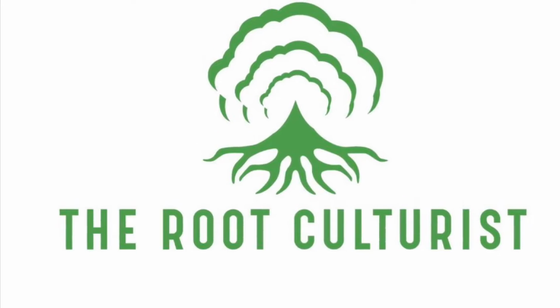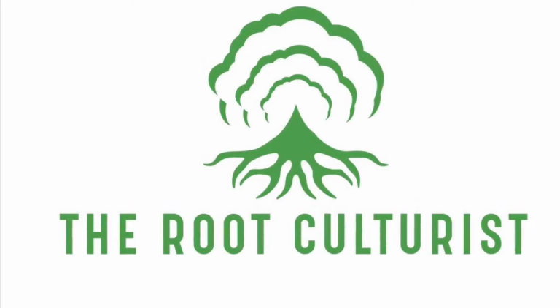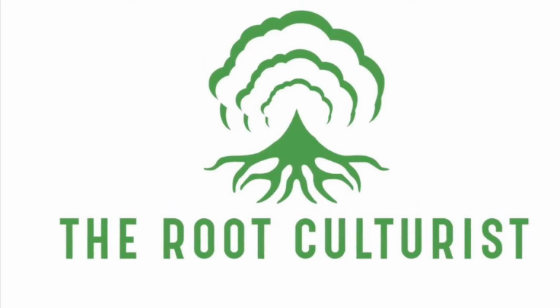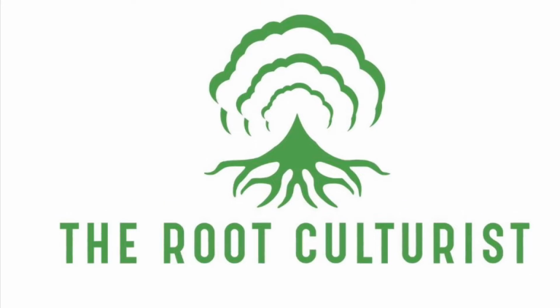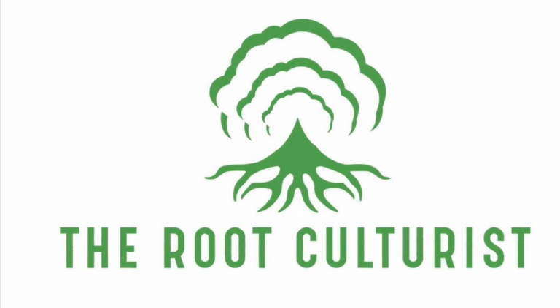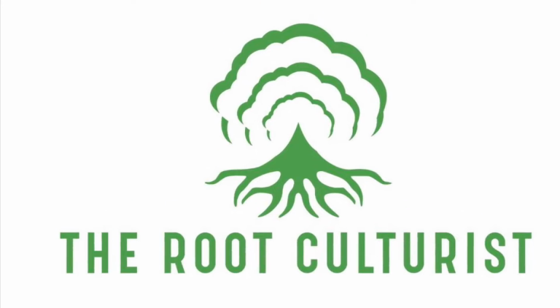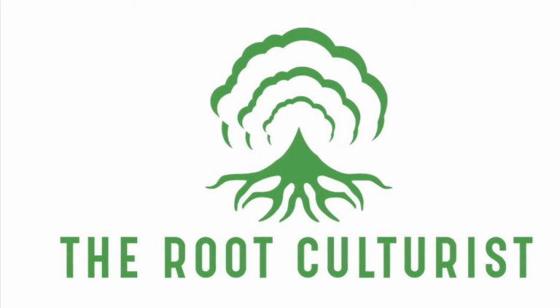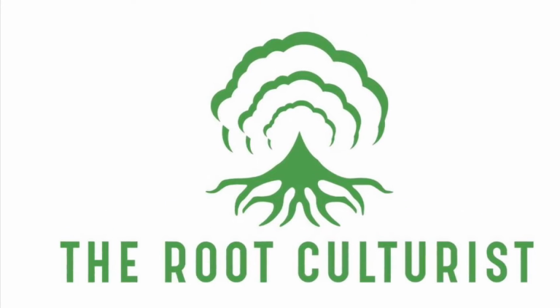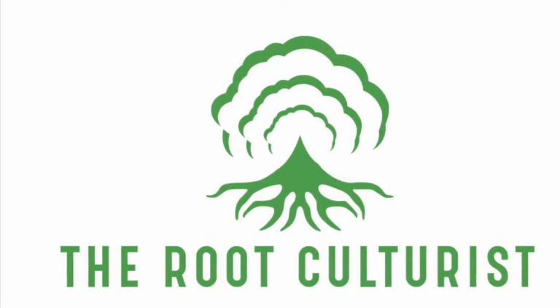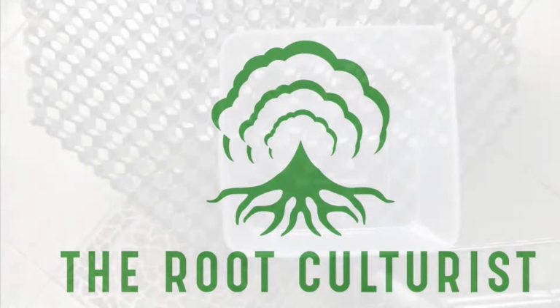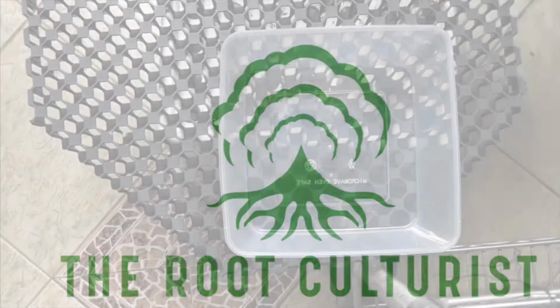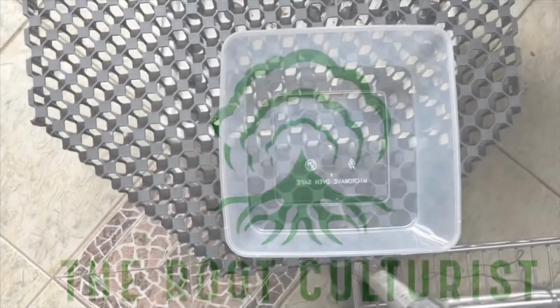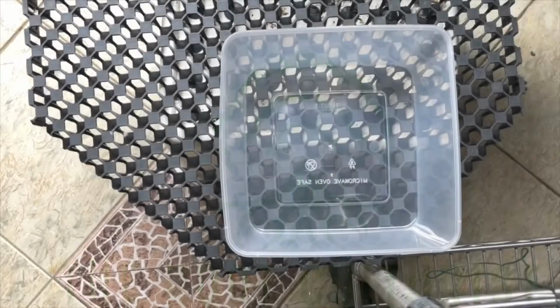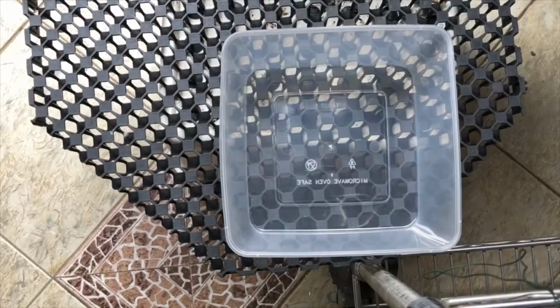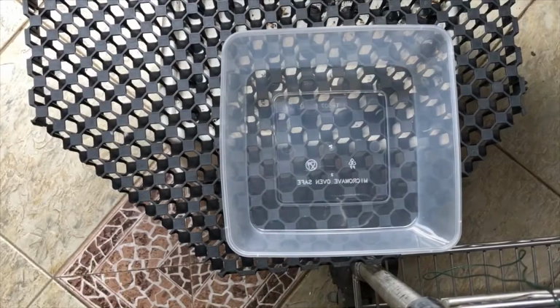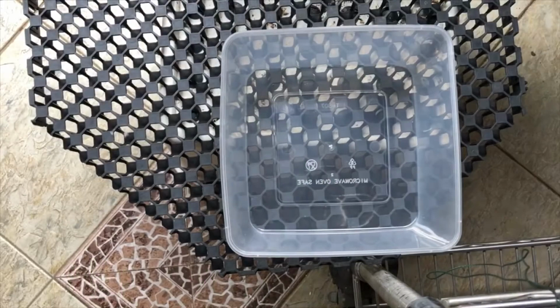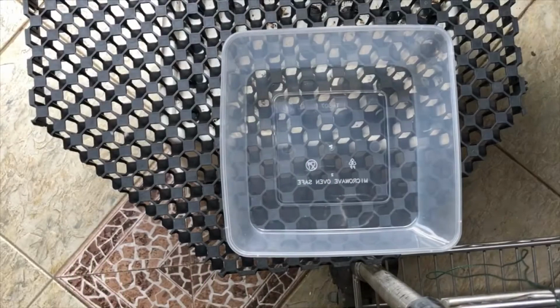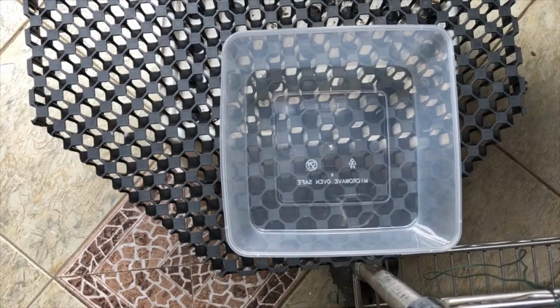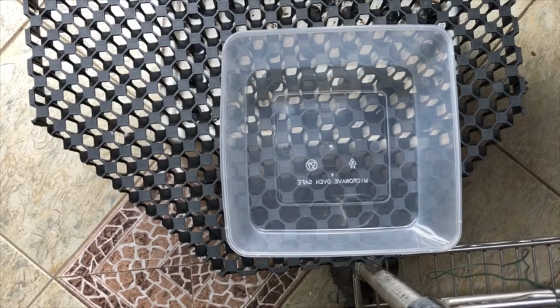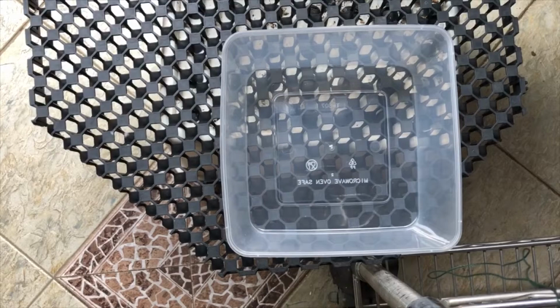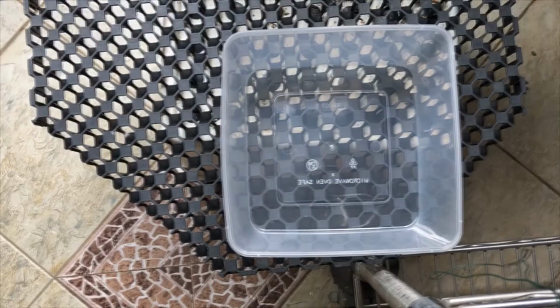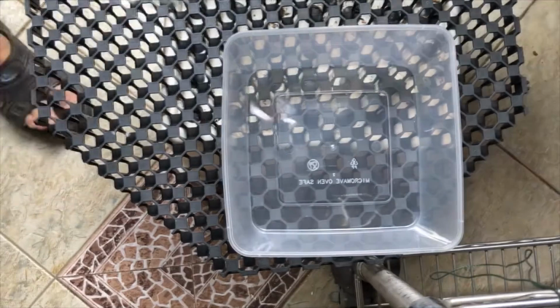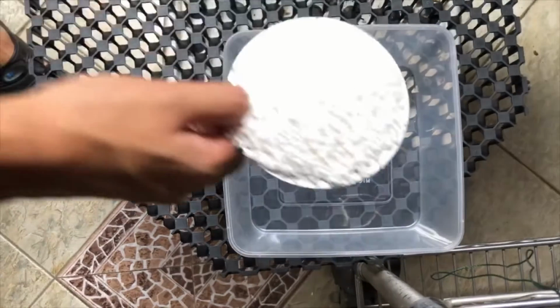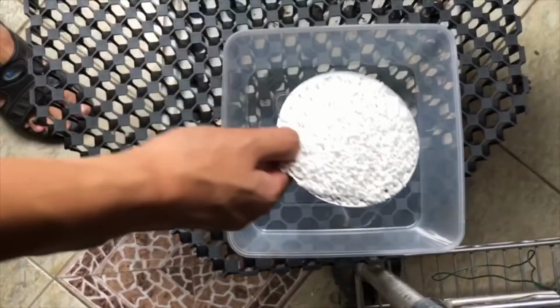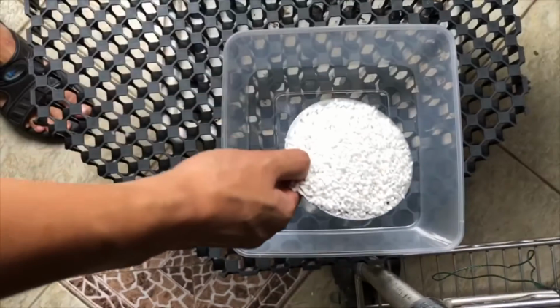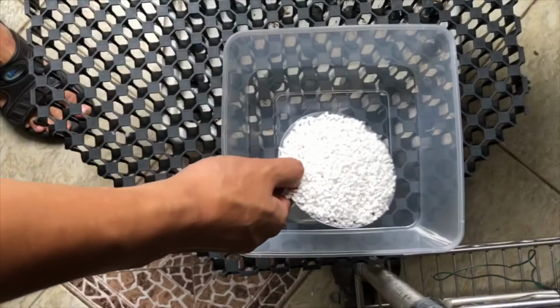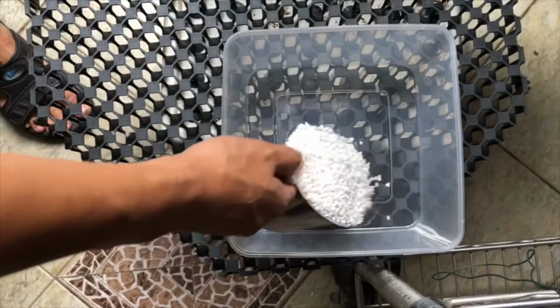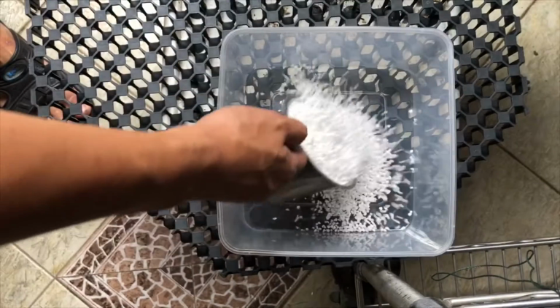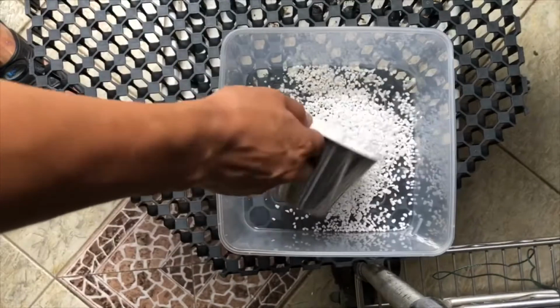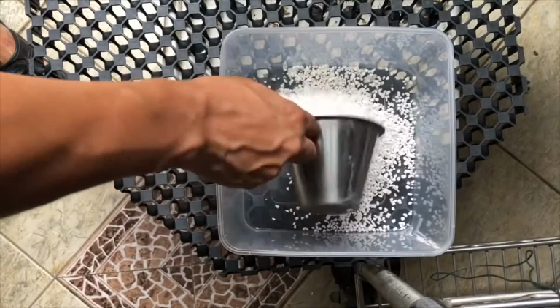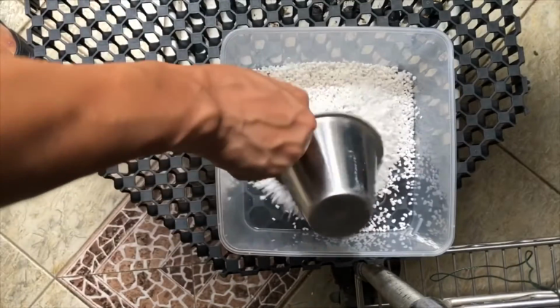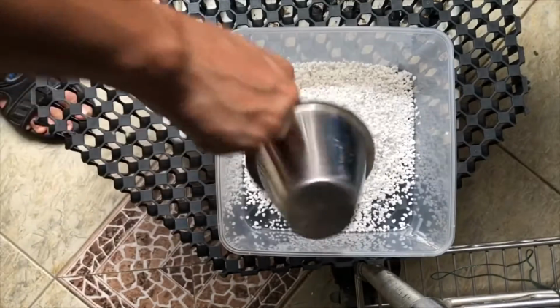Welcome to an episode of the Root Culturist. In this episode, we'll be sowing platycerium spores, otherwise known as staghorn ferns.